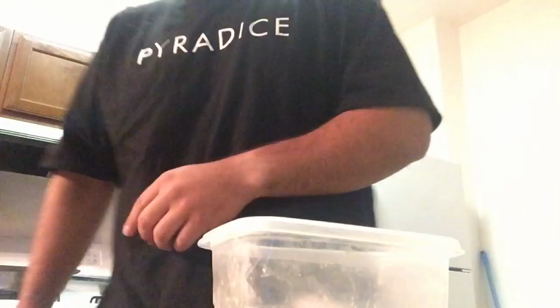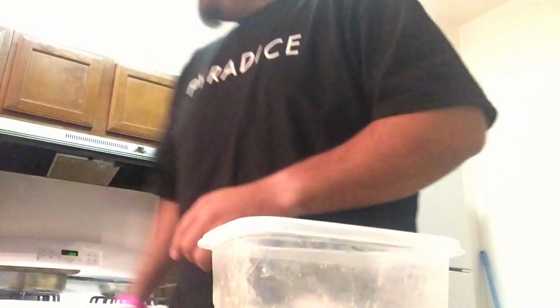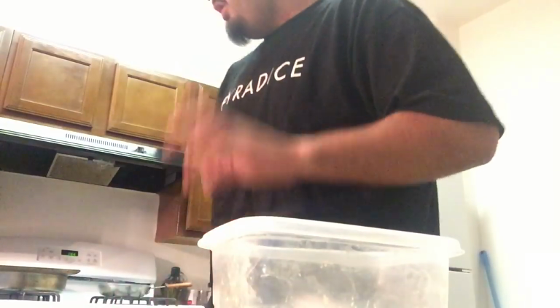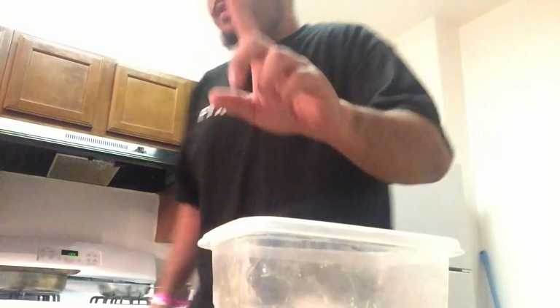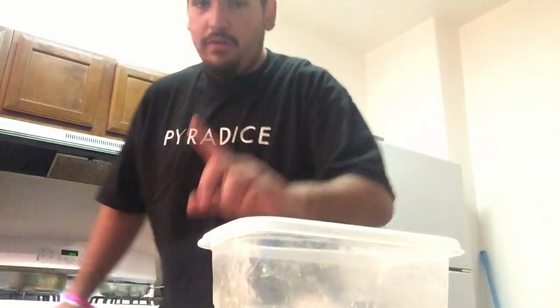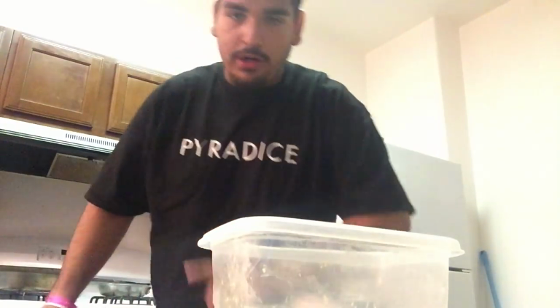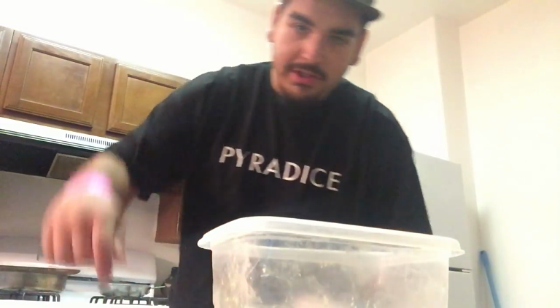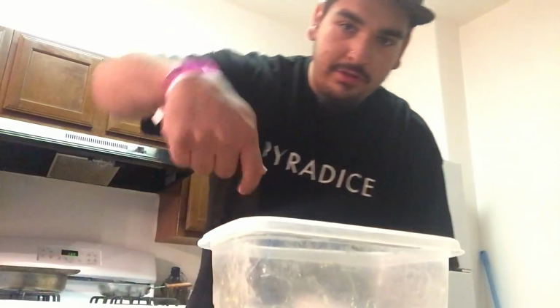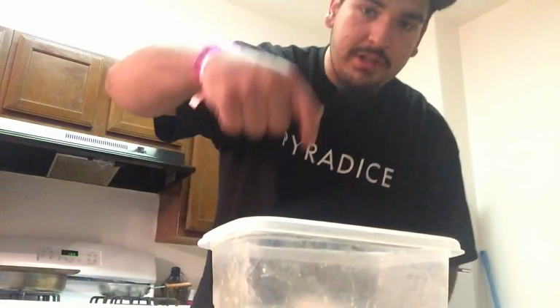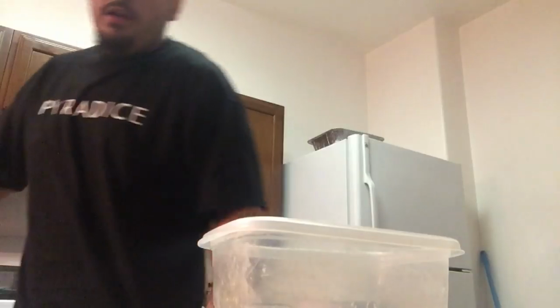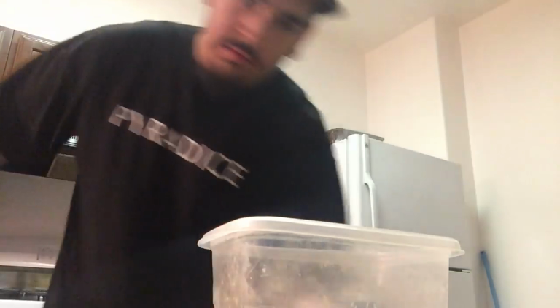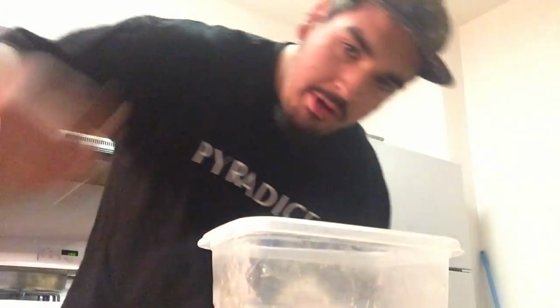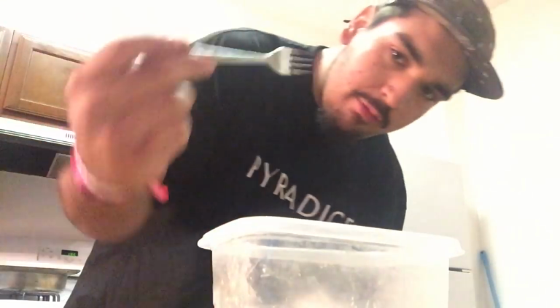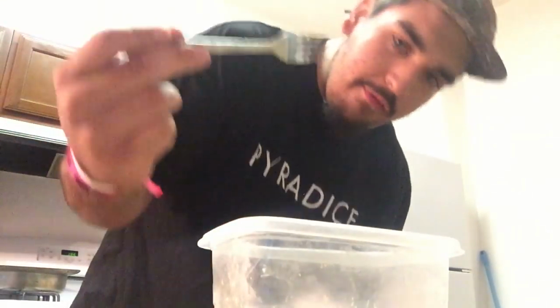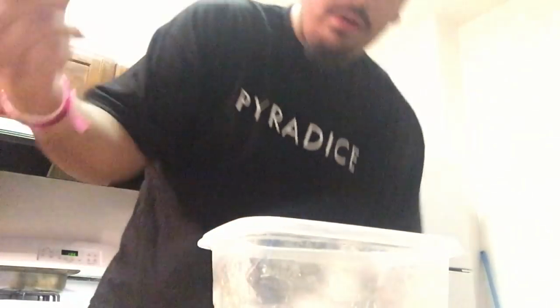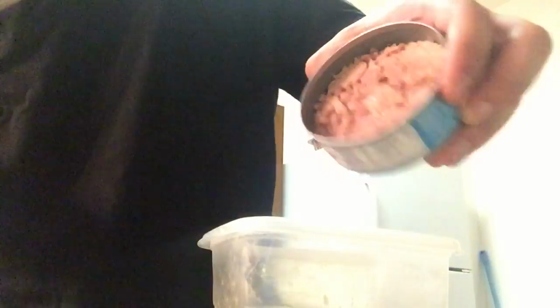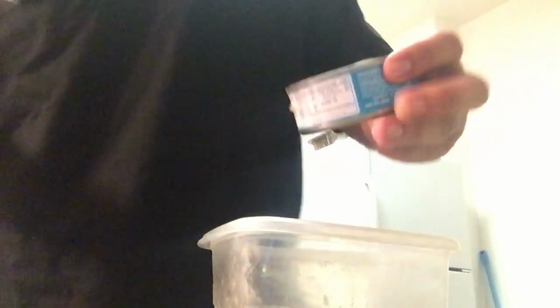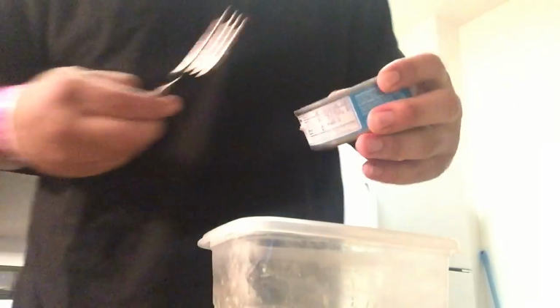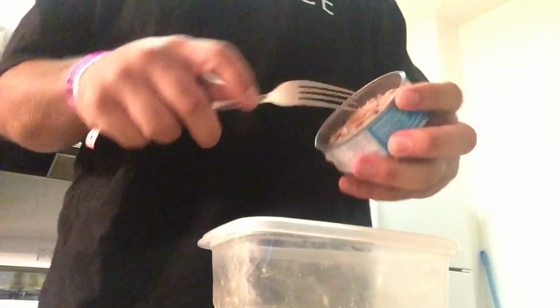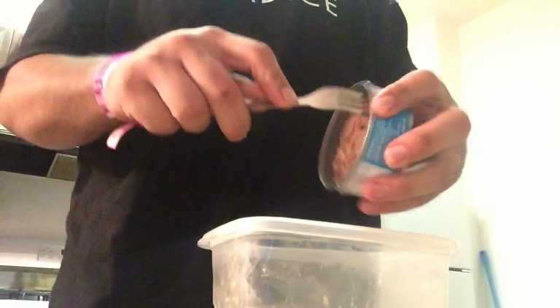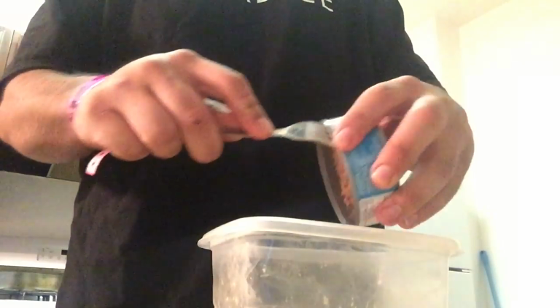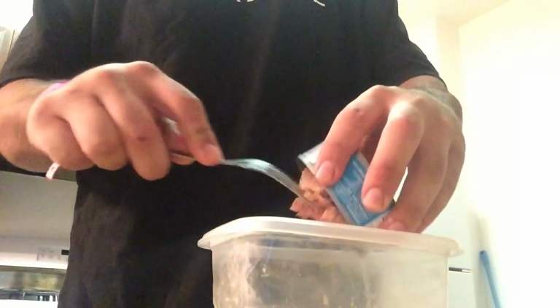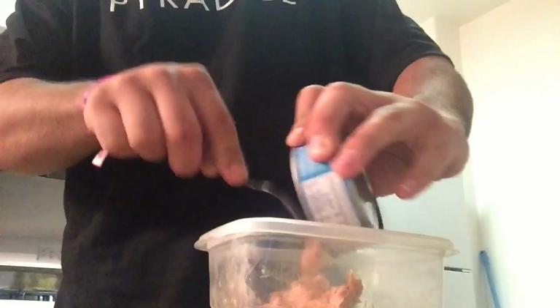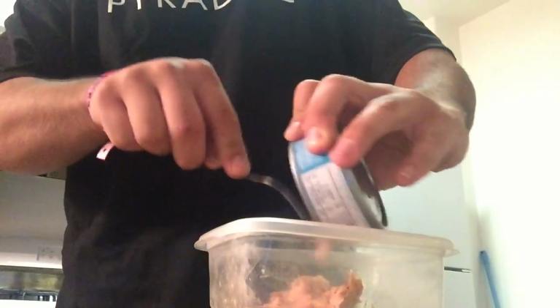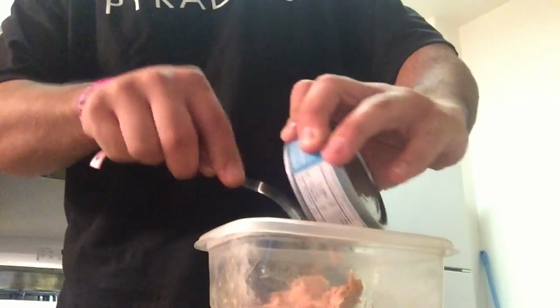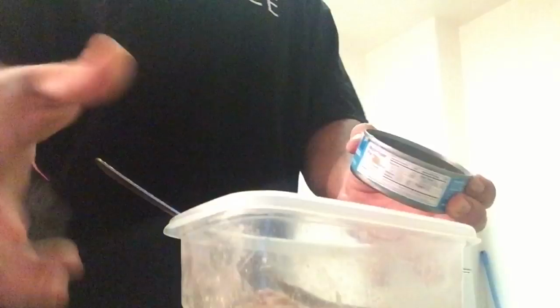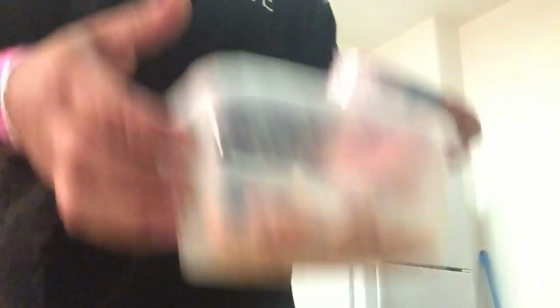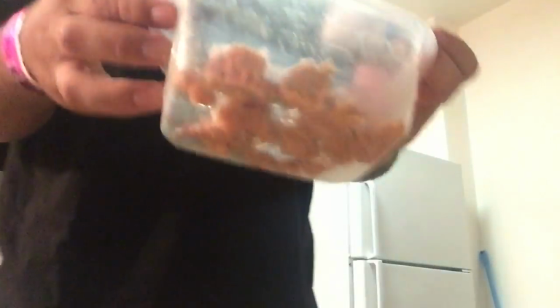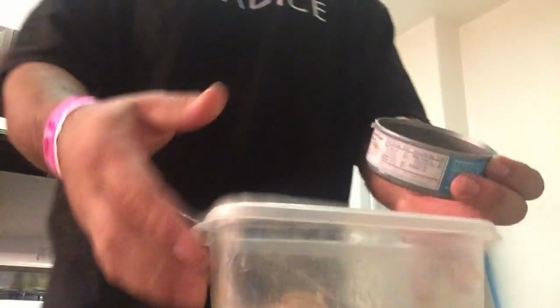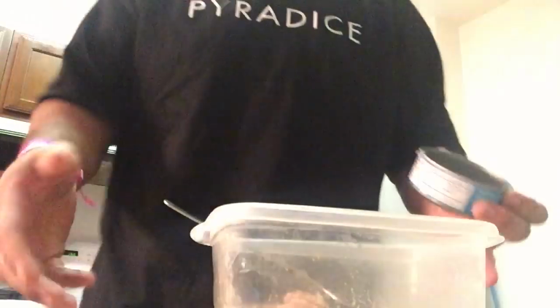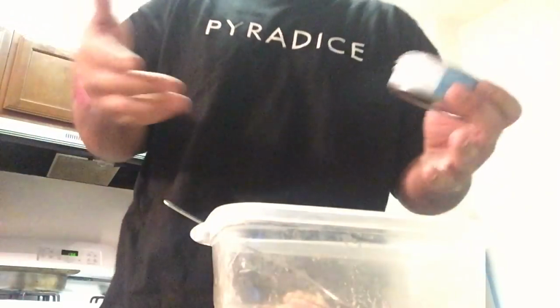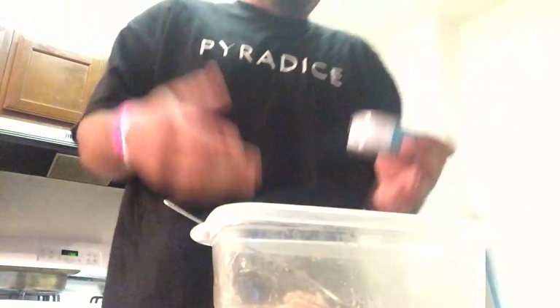You're gonna need a fork, a mixing utensil. And we're back with a fork. You take all the tuna out and you just go — contents are now in the bowl.